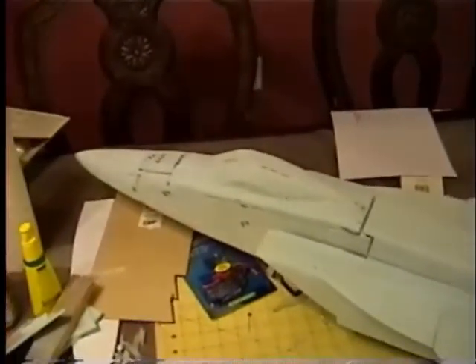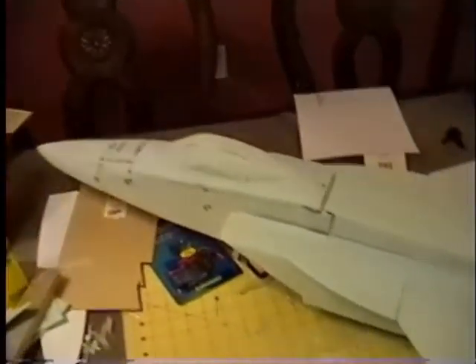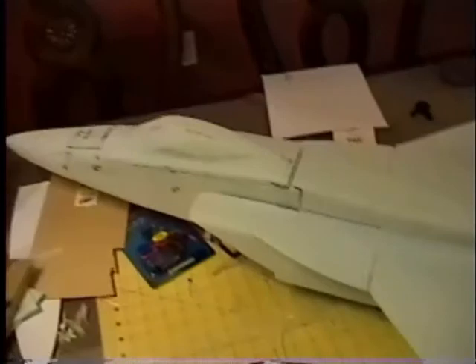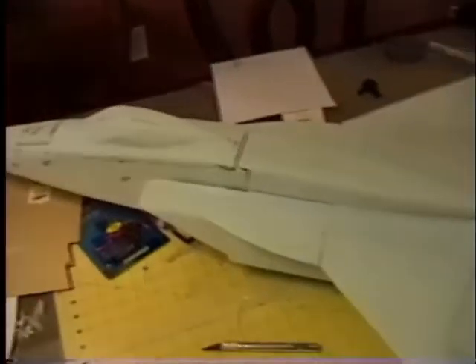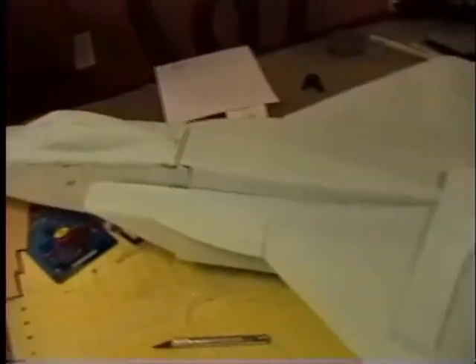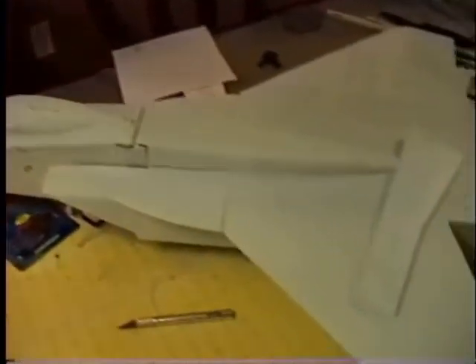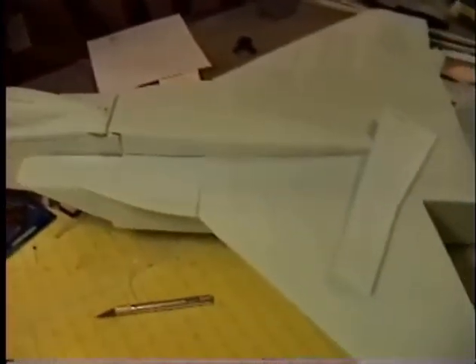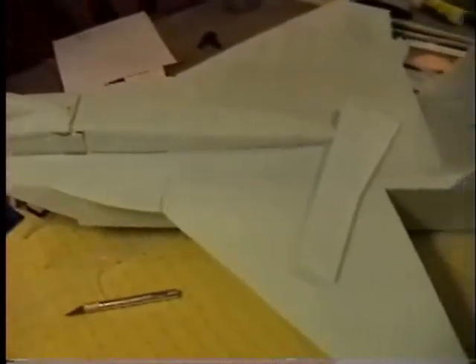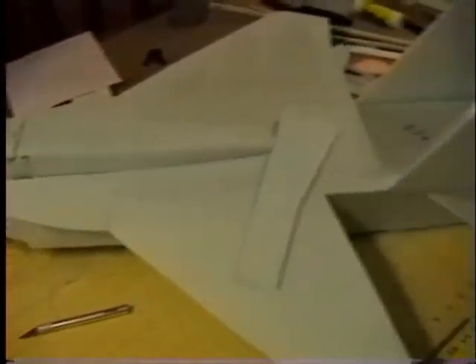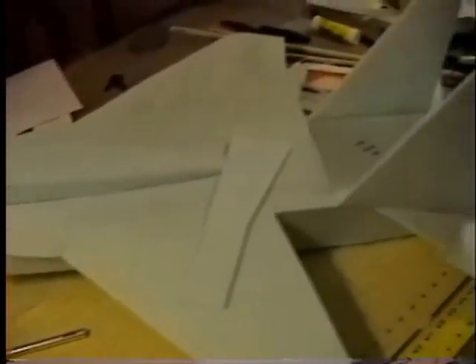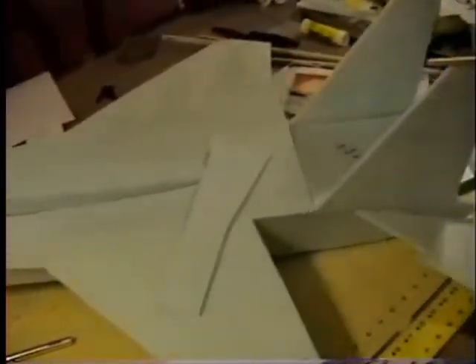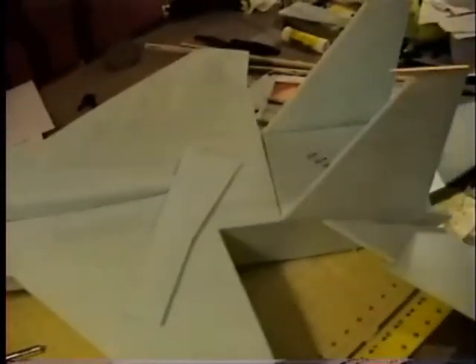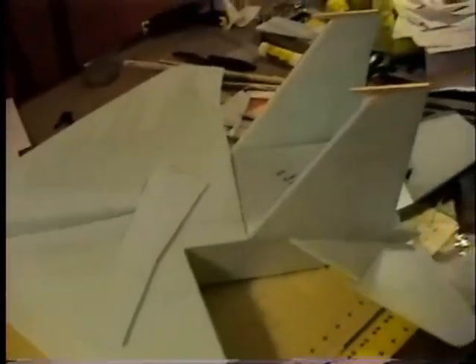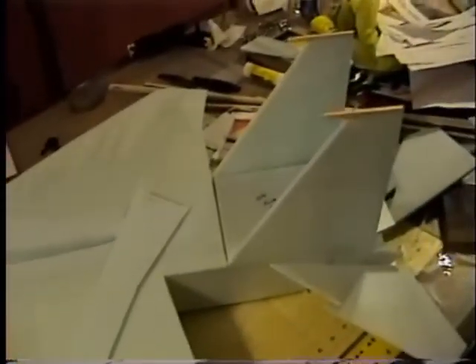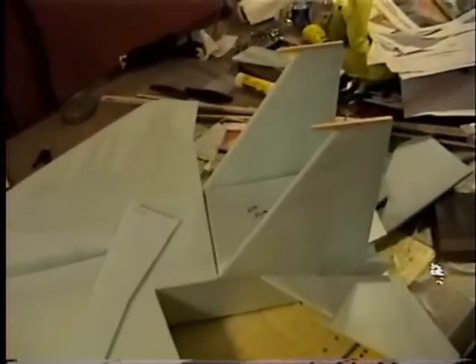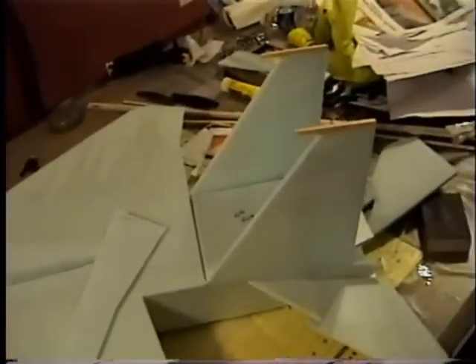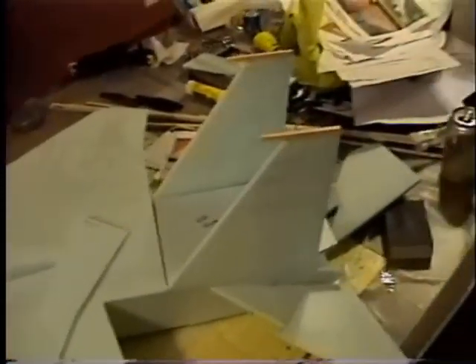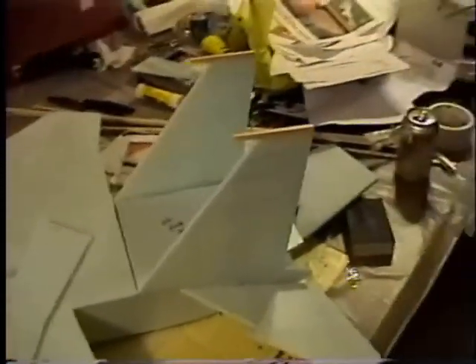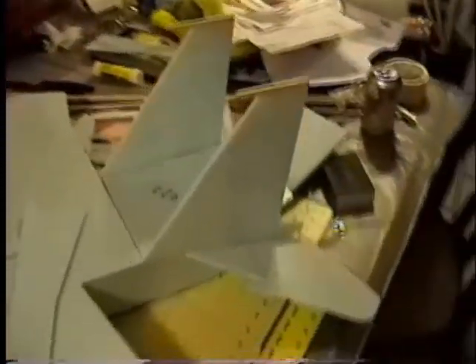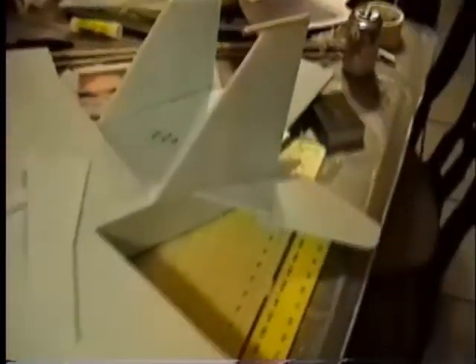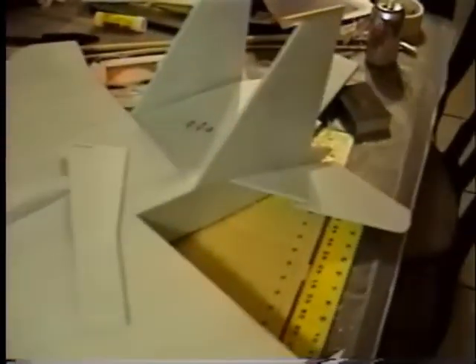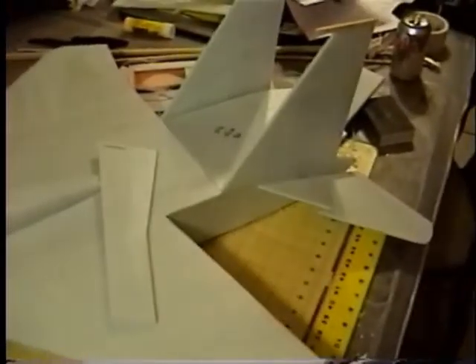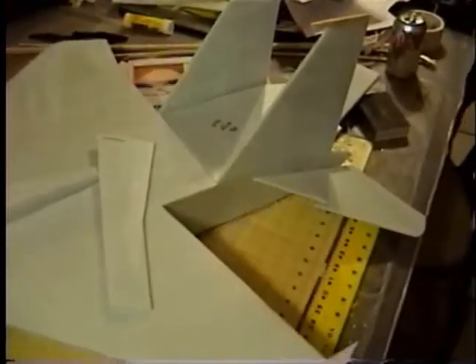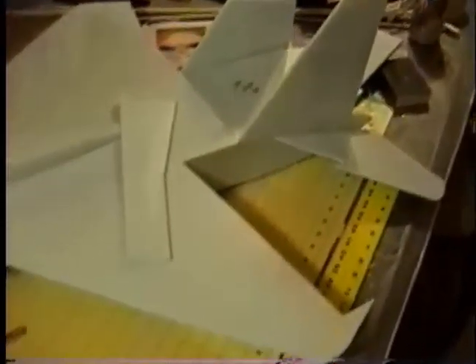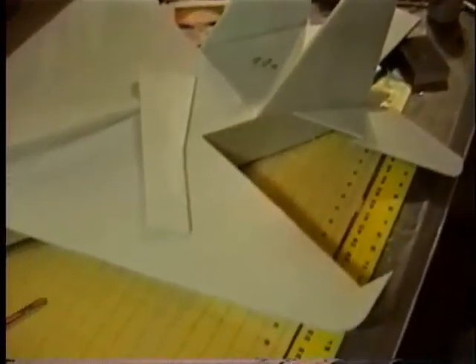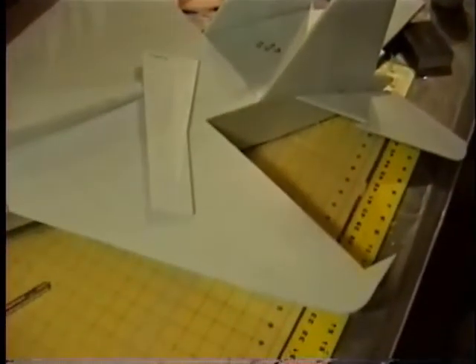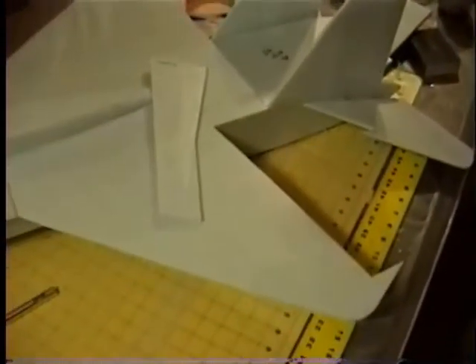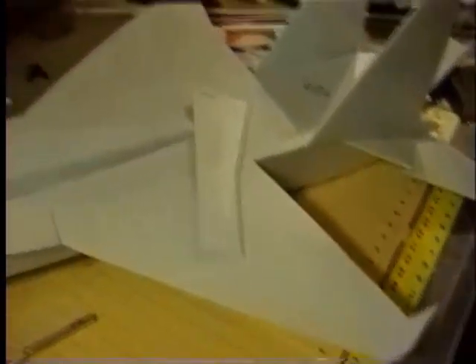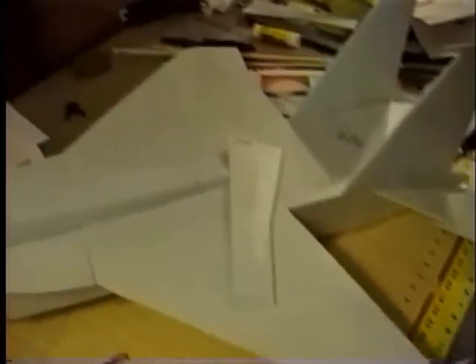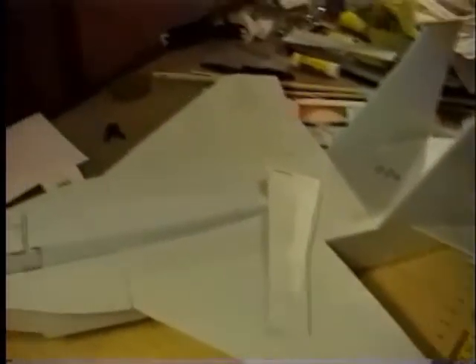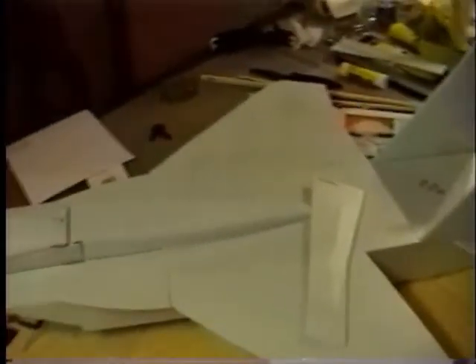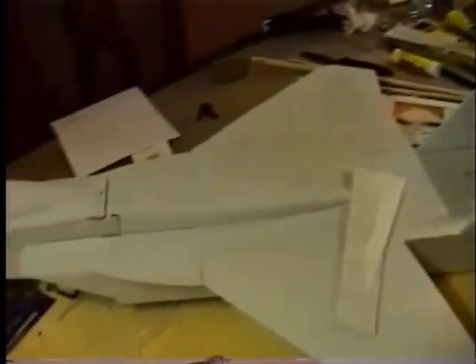This thing ought to fly pretty good. I'm hoping it does — putting a lot of time and effort into it. Thanks for watching.